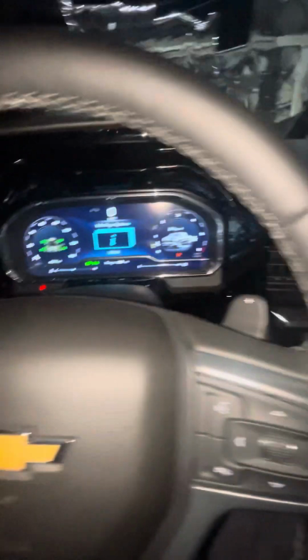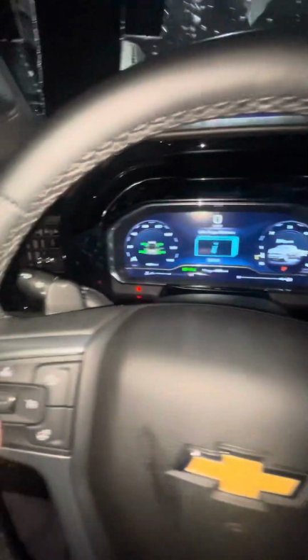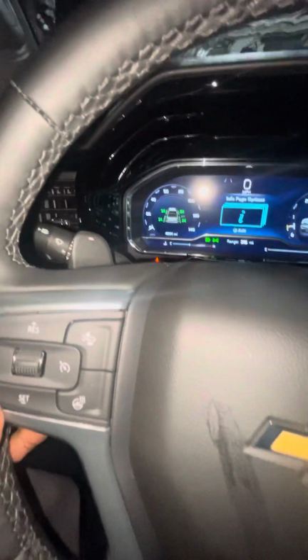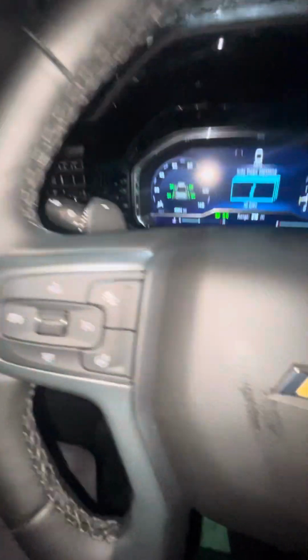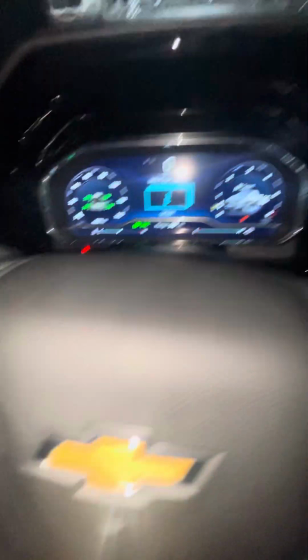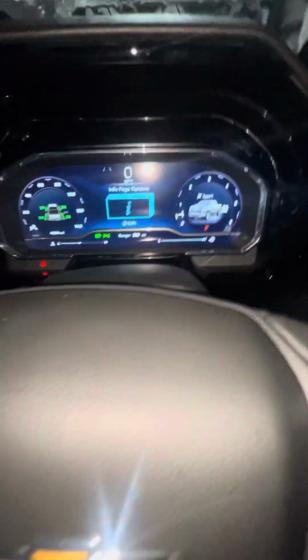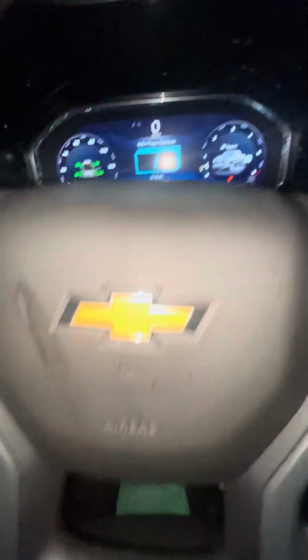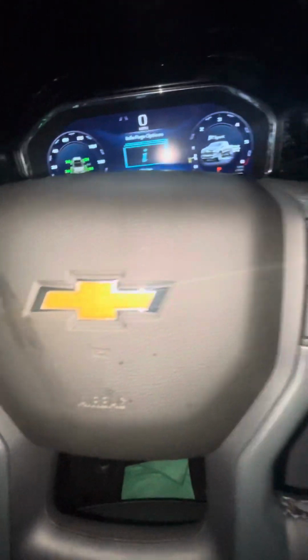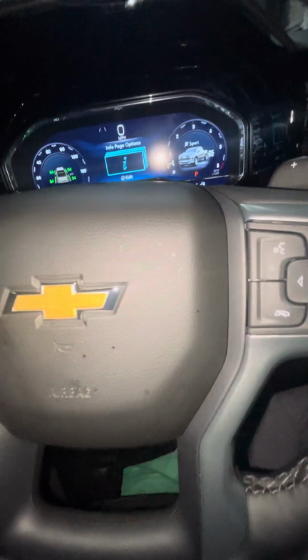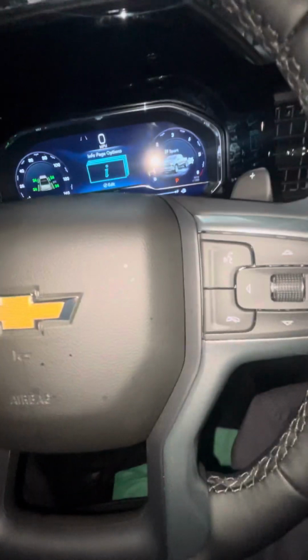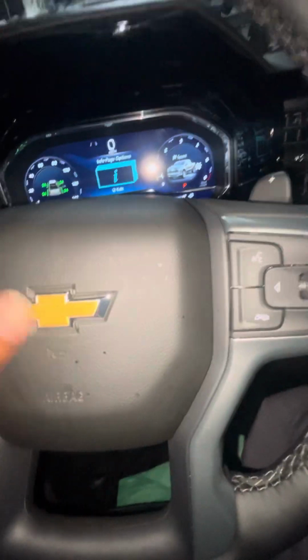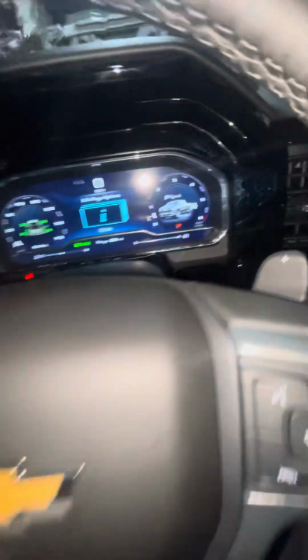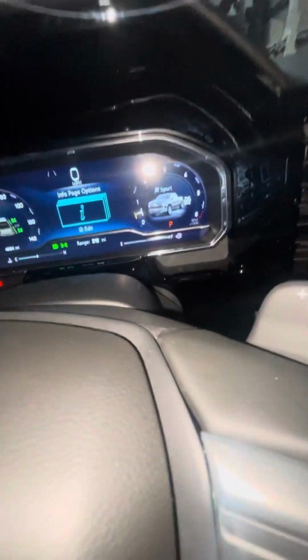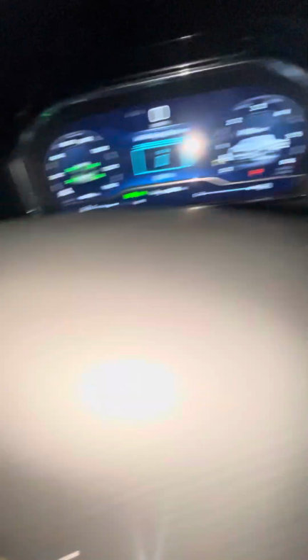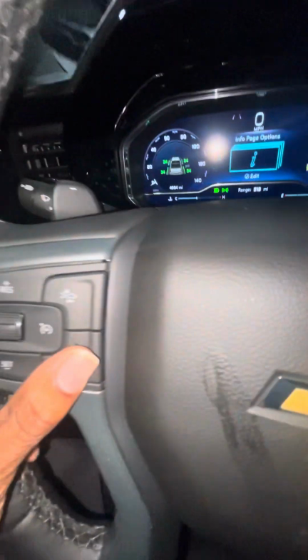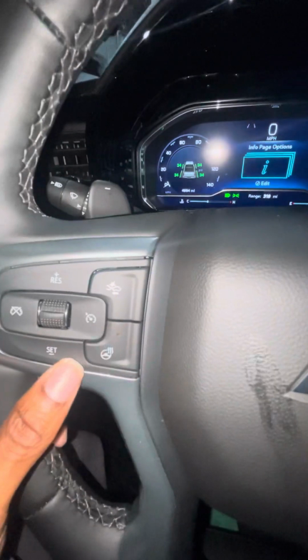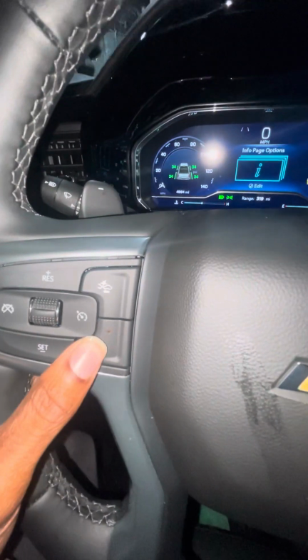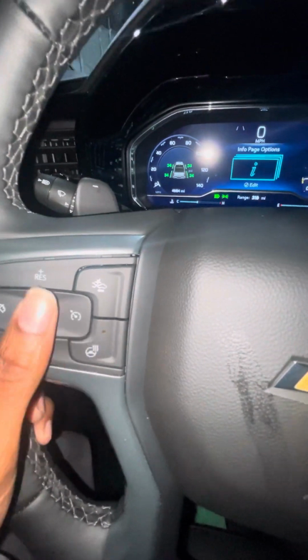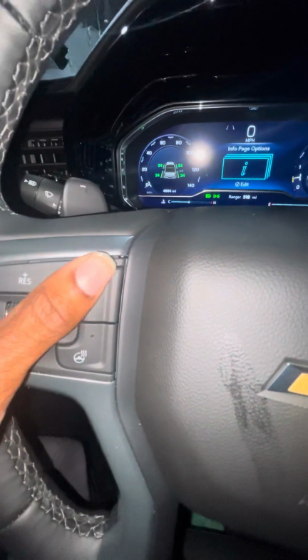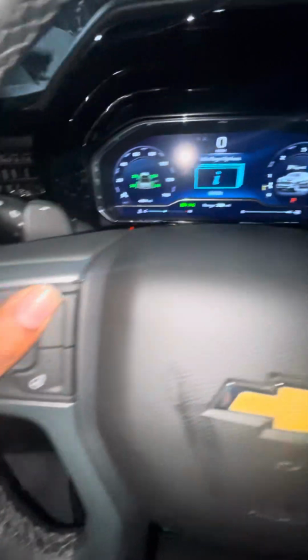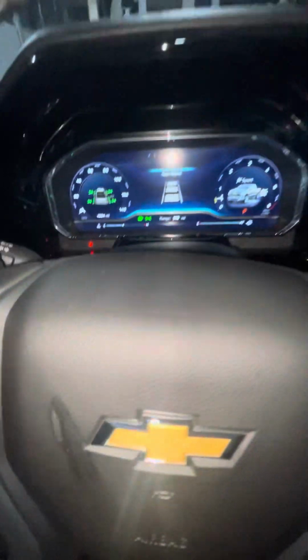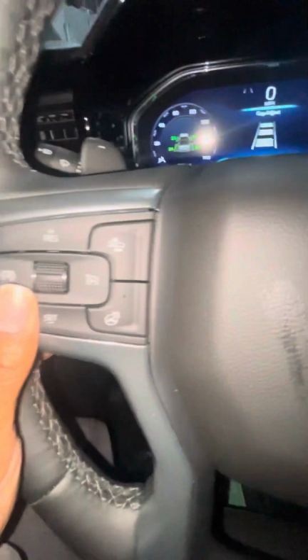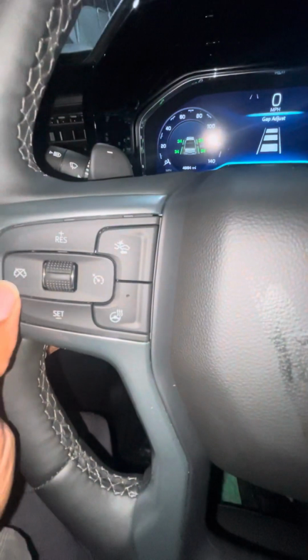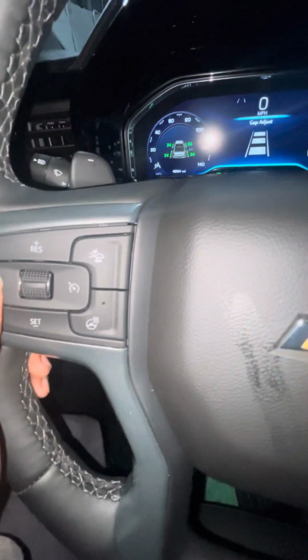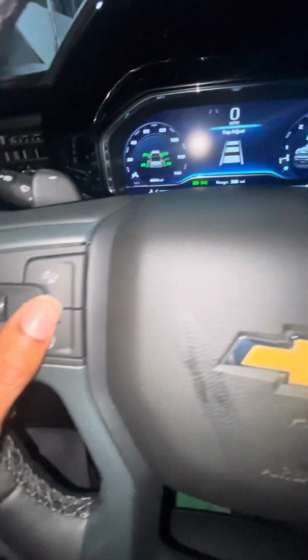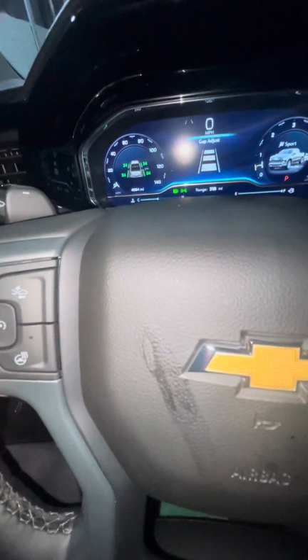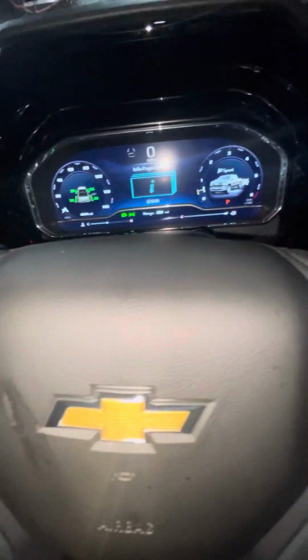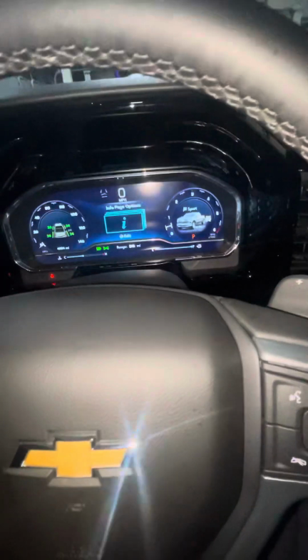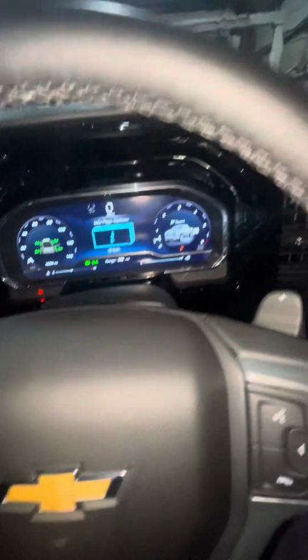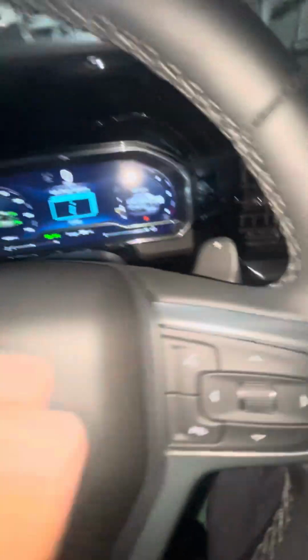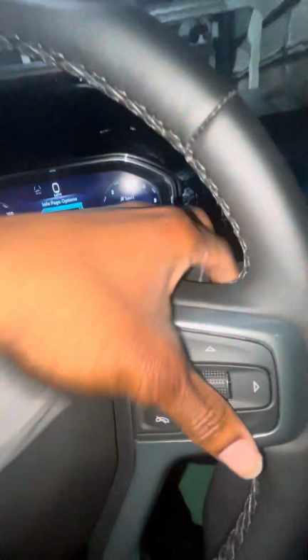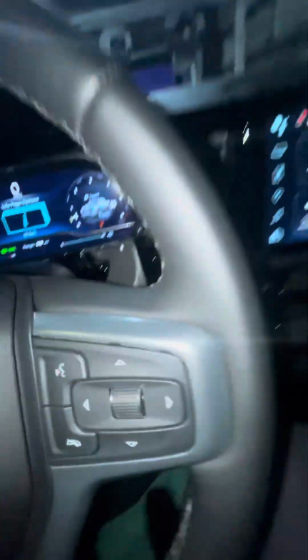Let me show y'all — this is just going to be the interior view, showing you all the features. You got a heated steering wheel, you got a gap adjust, and it just has a whole lot of information. It has paddle shifters.